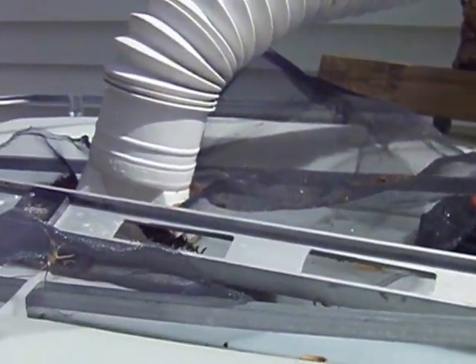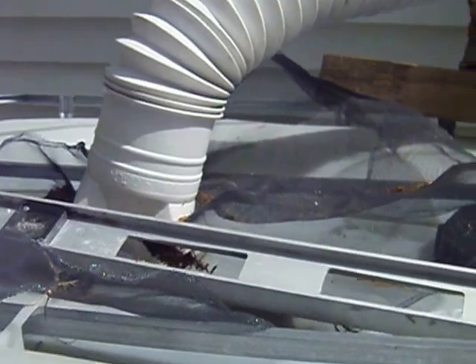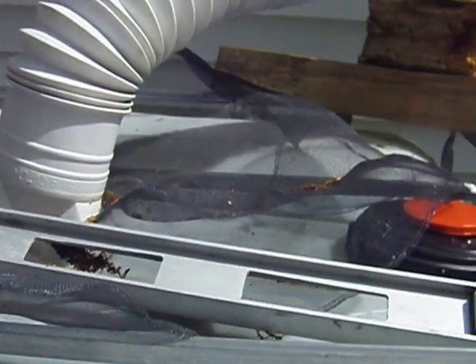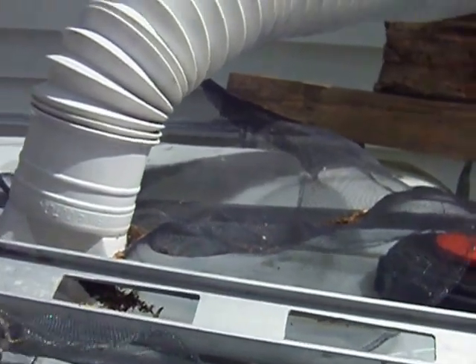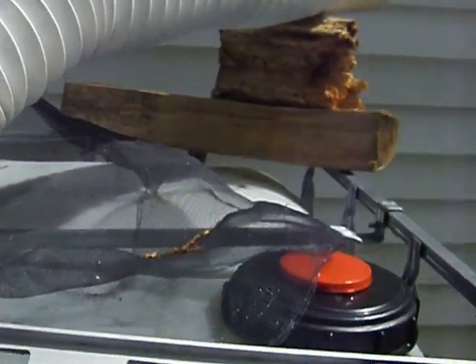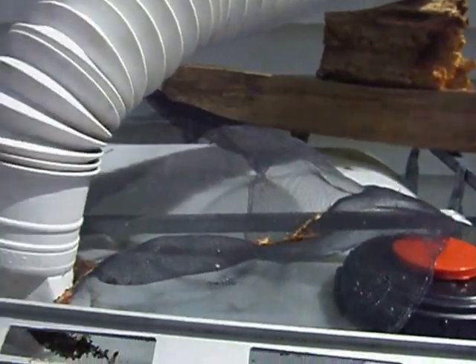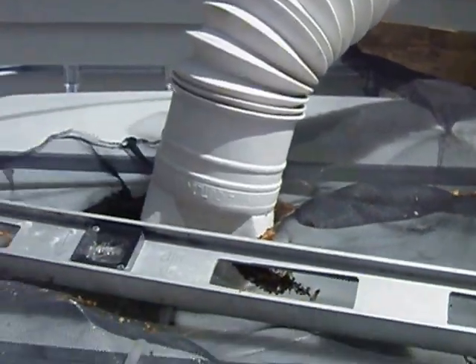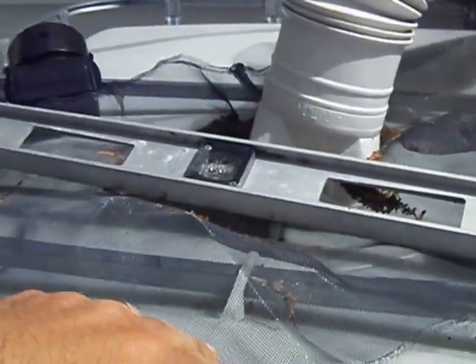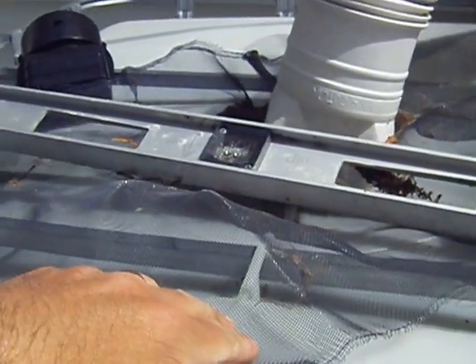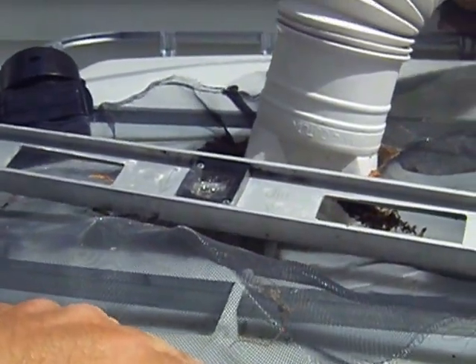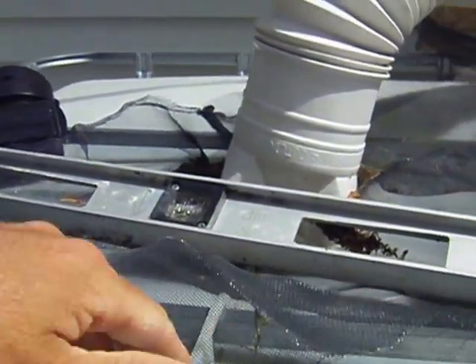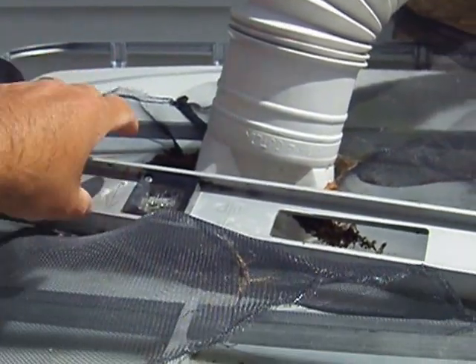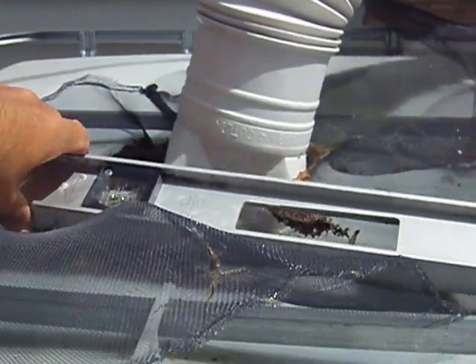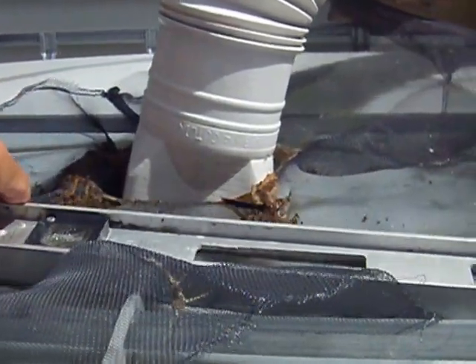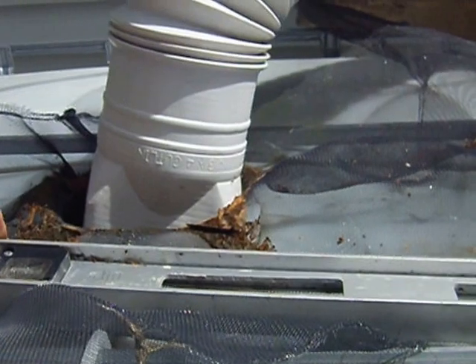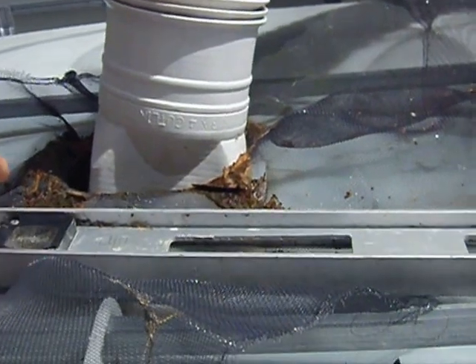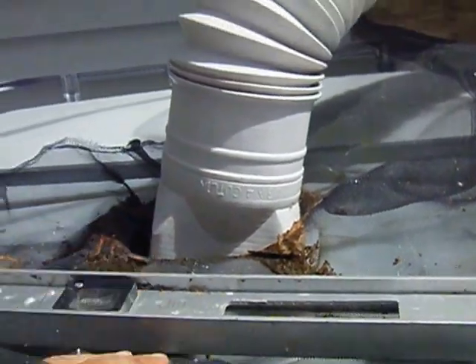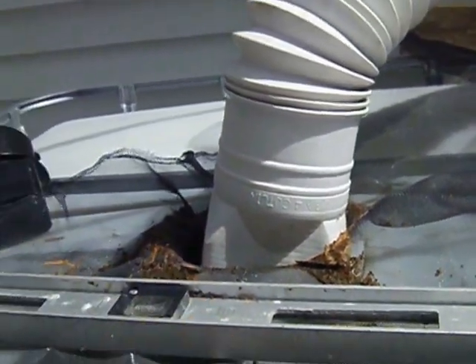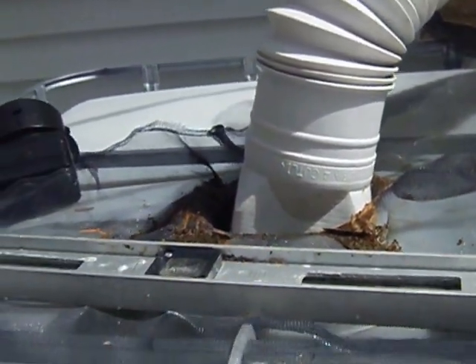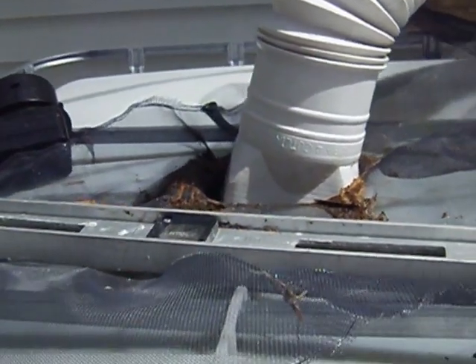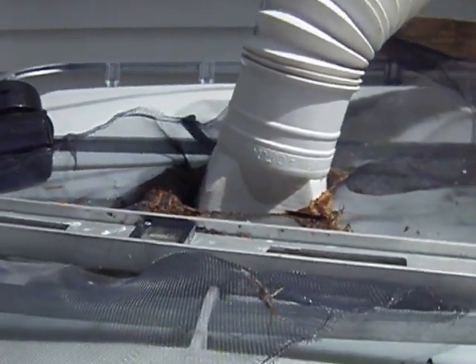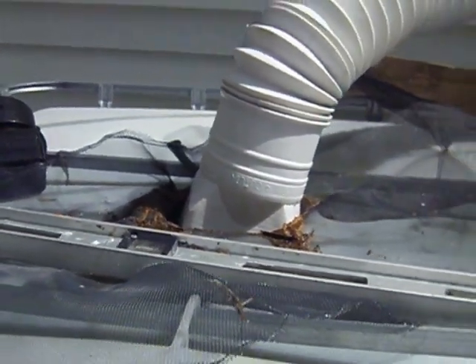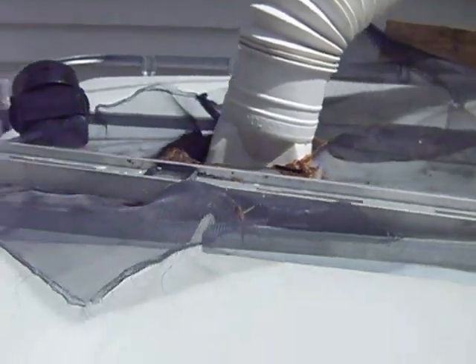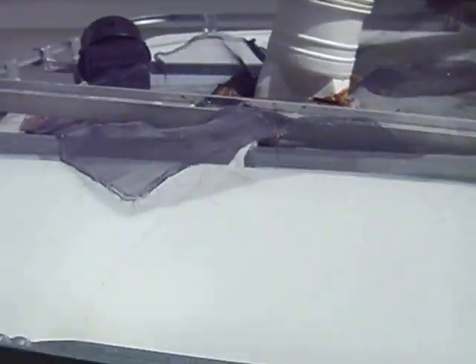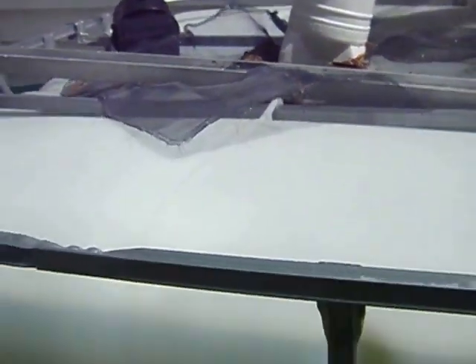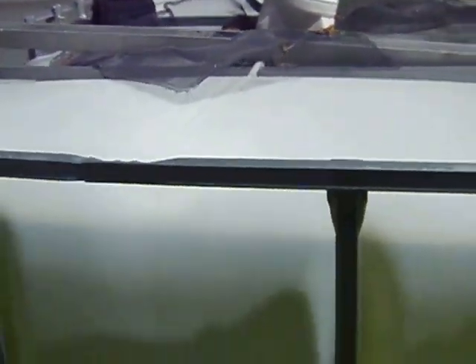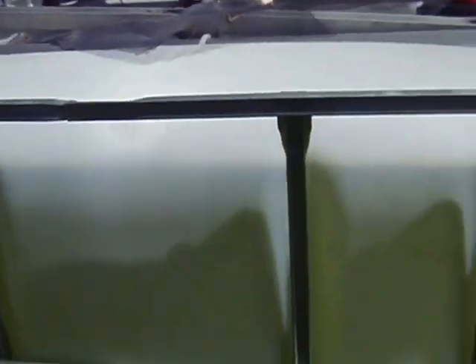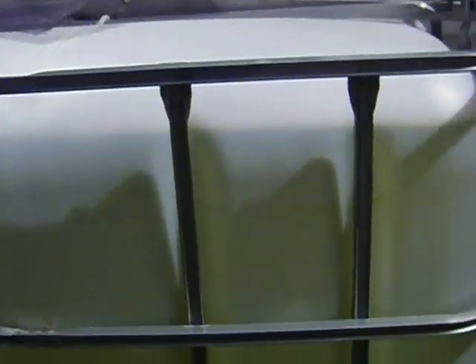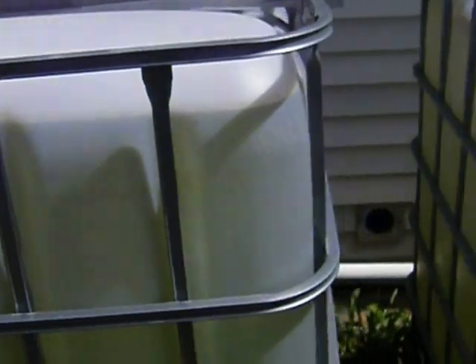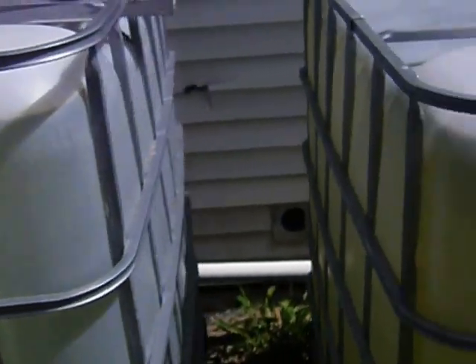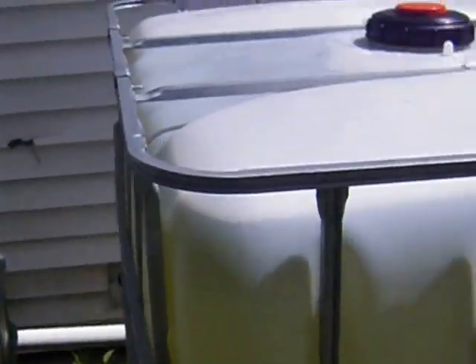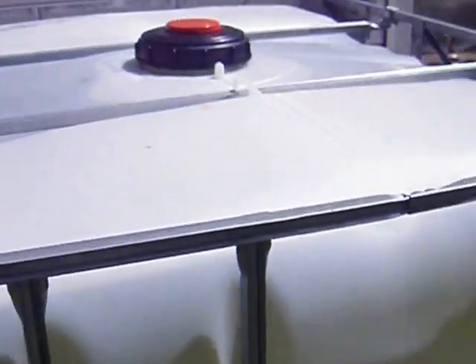I kind of have it all jerry-rigged together, but I have a screen here to keep the debris out and to keep the mosquitoes out.